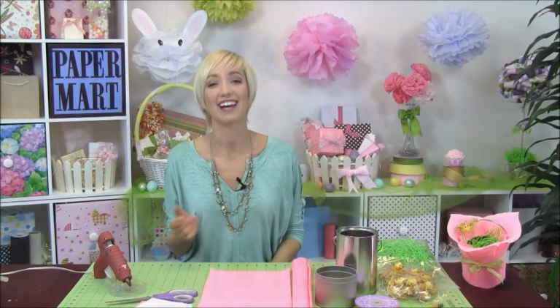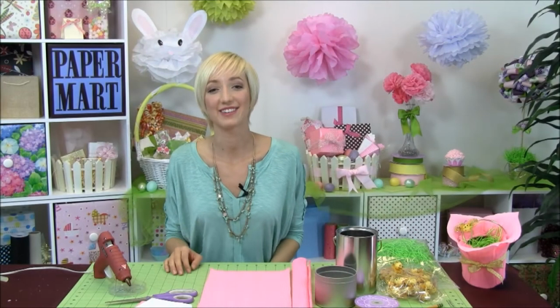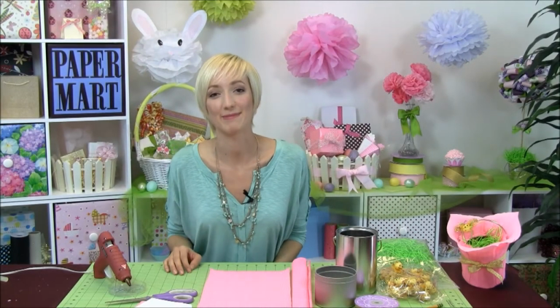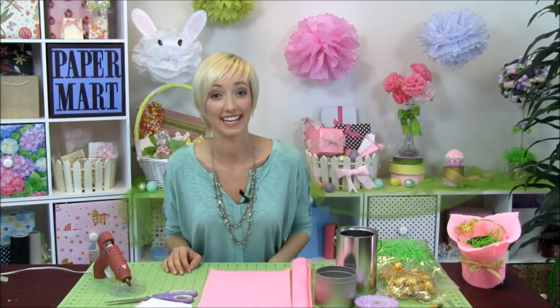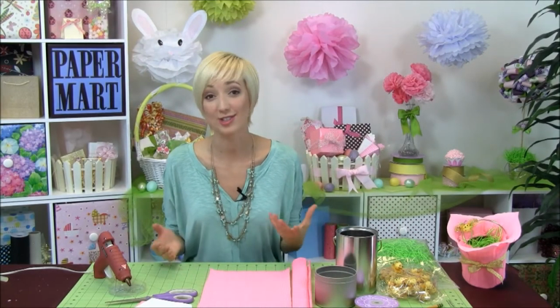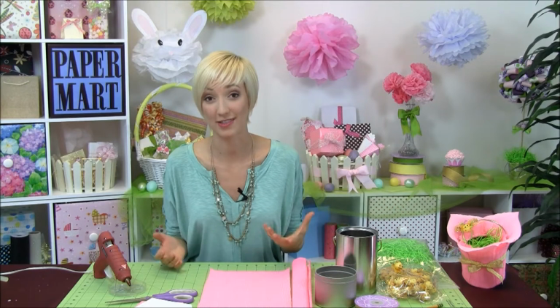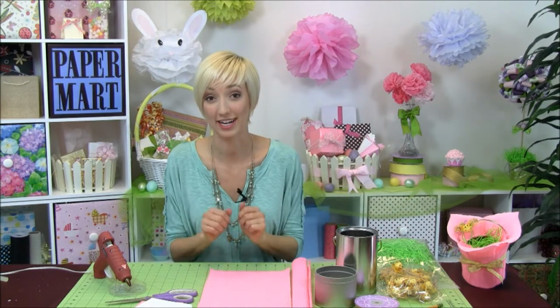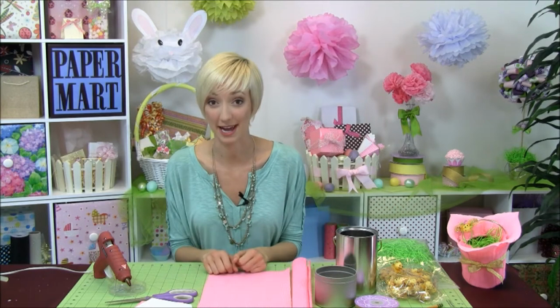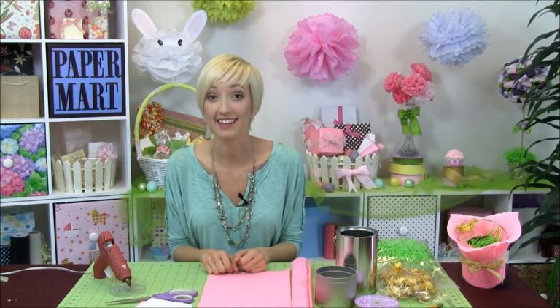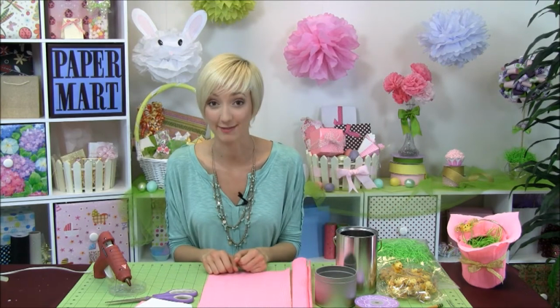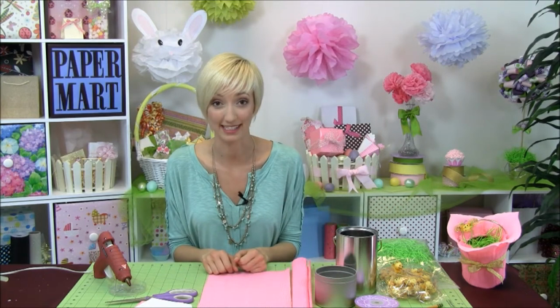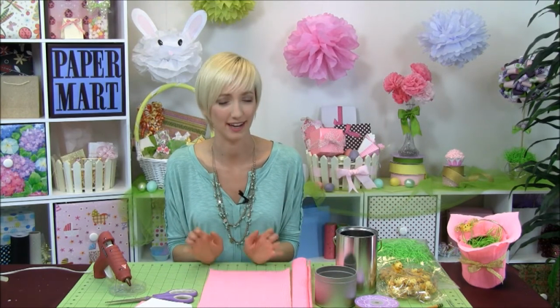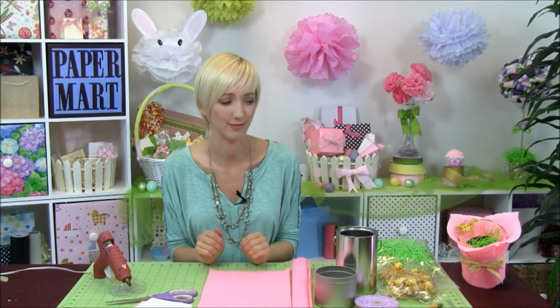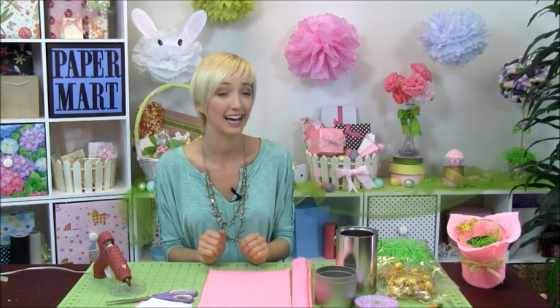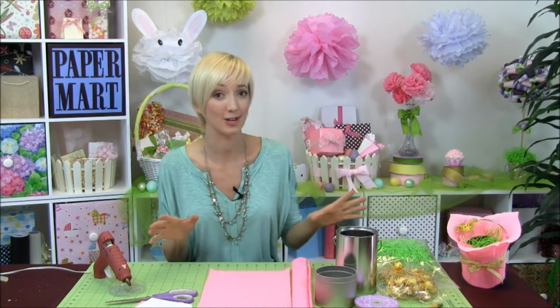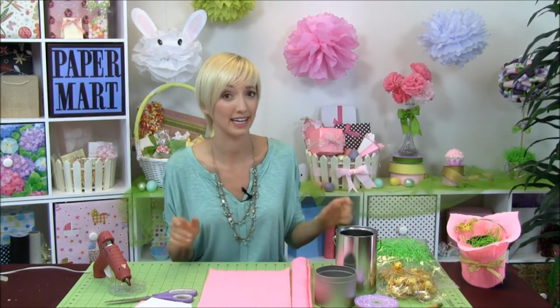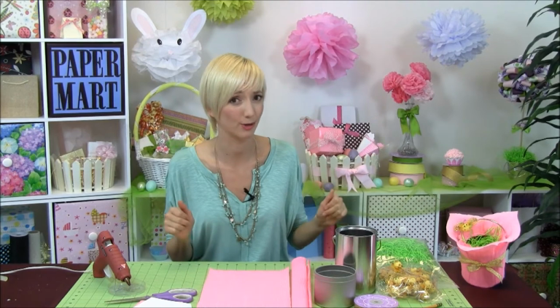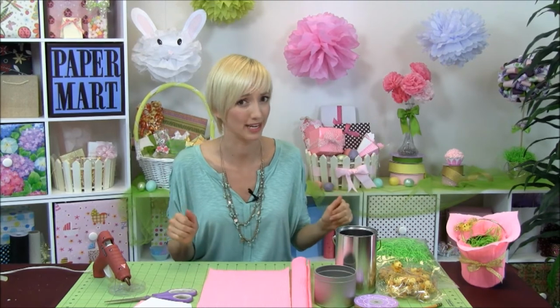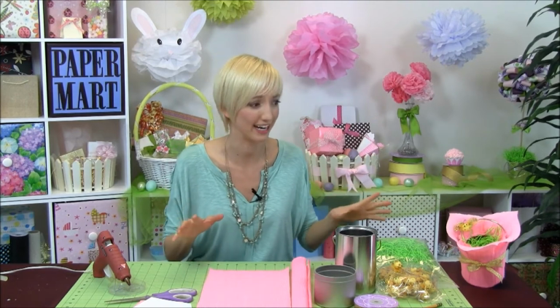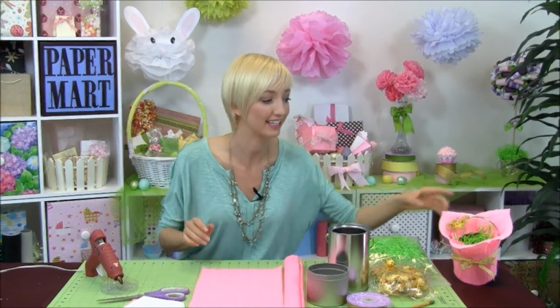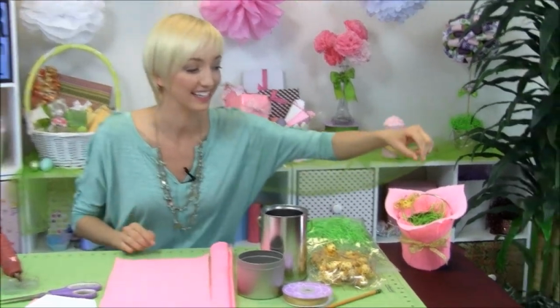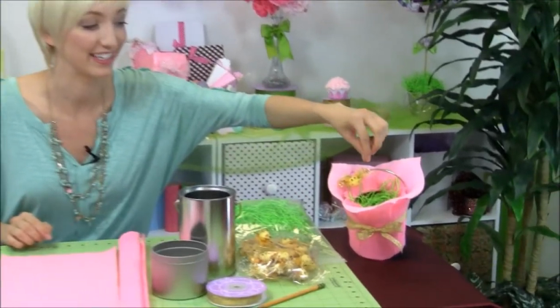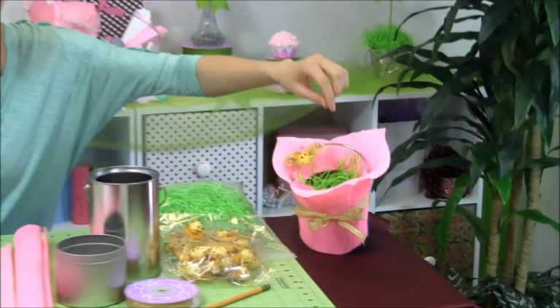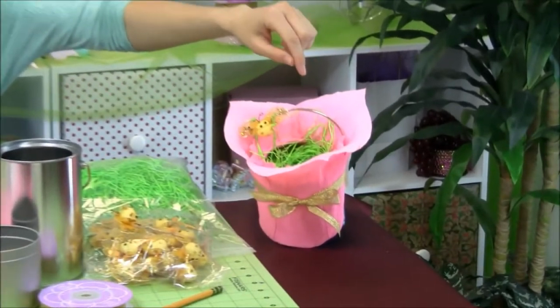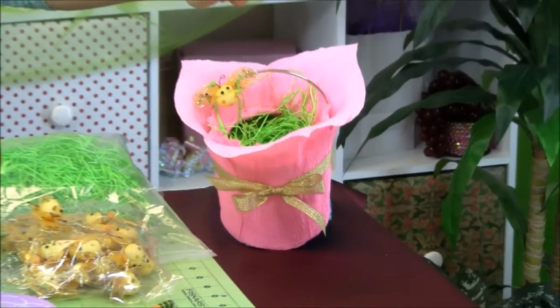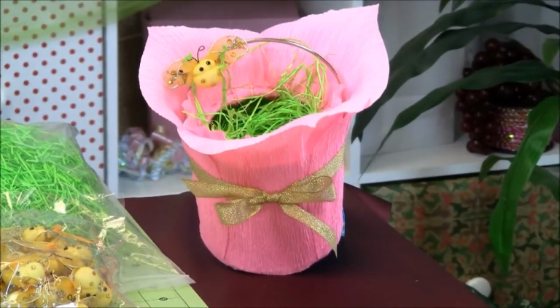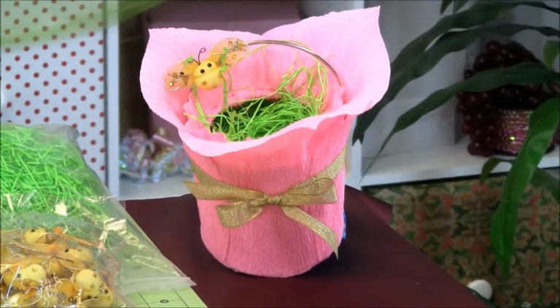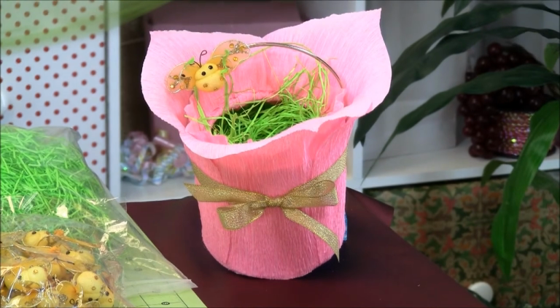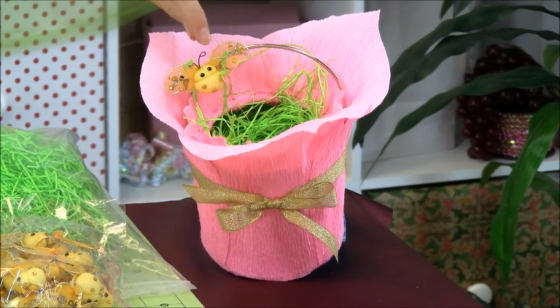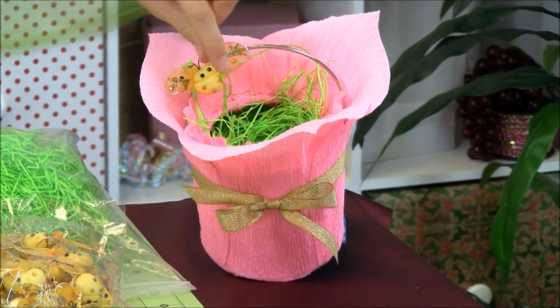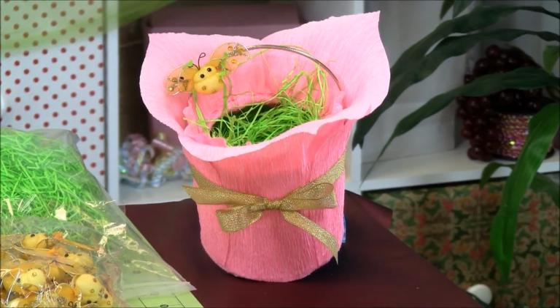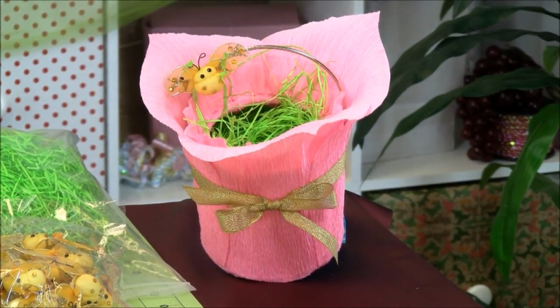Hi, I'm Jessica with Paper Mart and Easter is just around the corner, and you know what that means: lots of Easter baskets. You can never have too many. I'm going to show you guys how to make a super cool one. It's very unique. Here it is over here — it's this rose crepe paper basket. It has a cute little embellishment on there from Paper Mart.